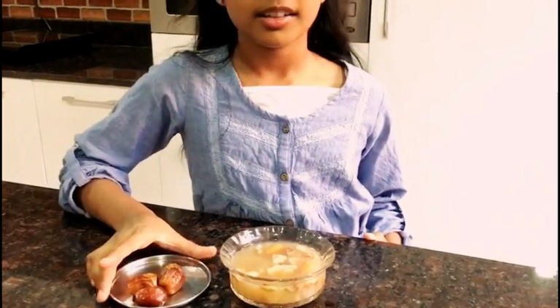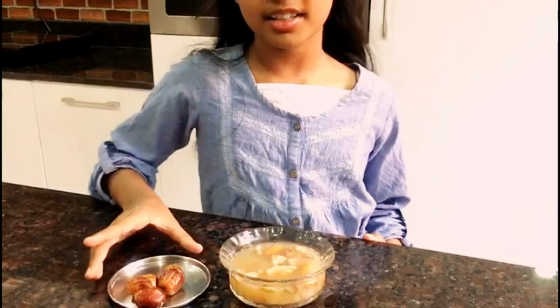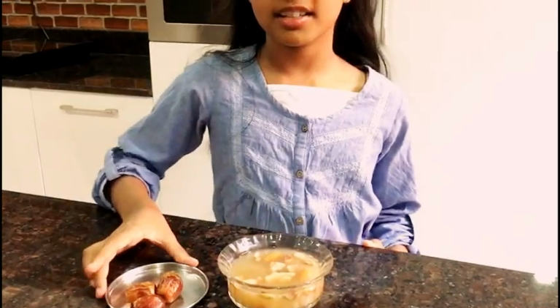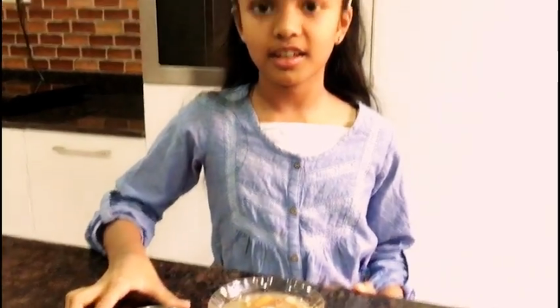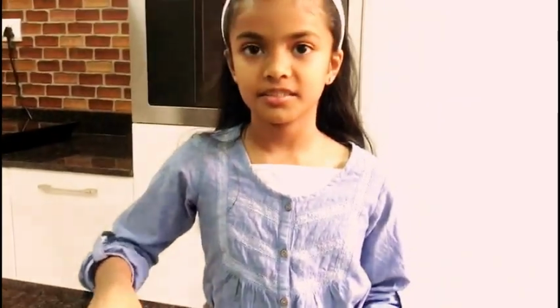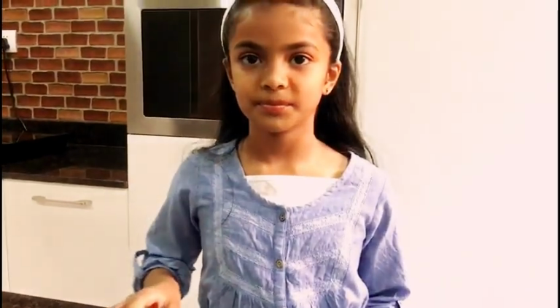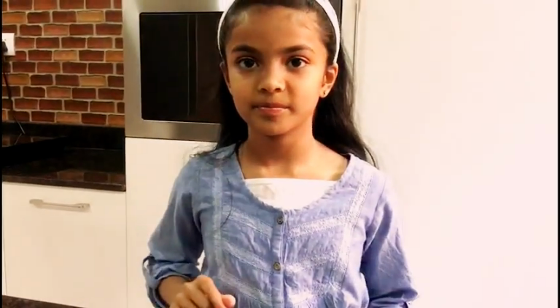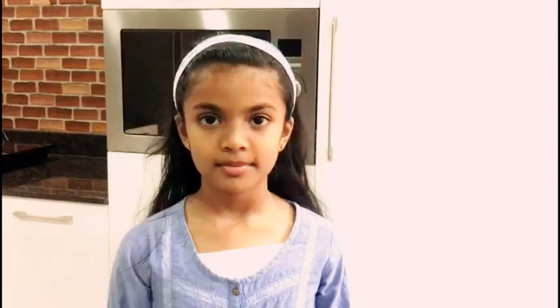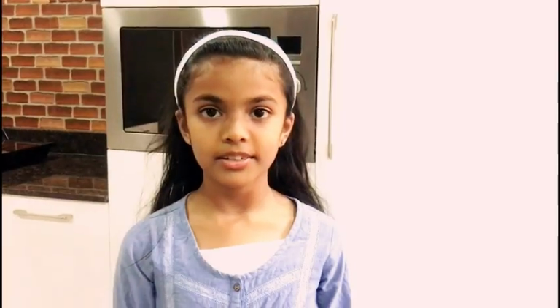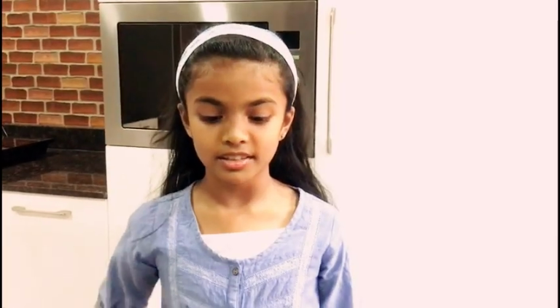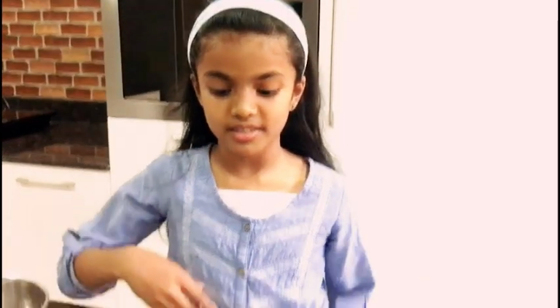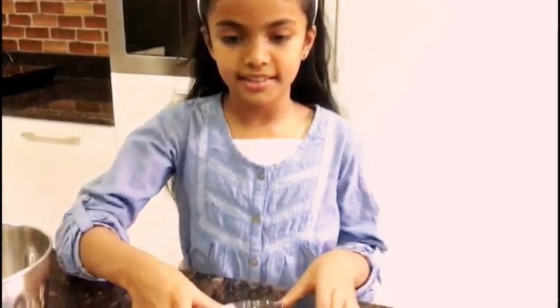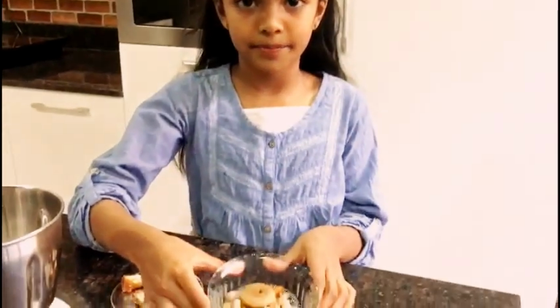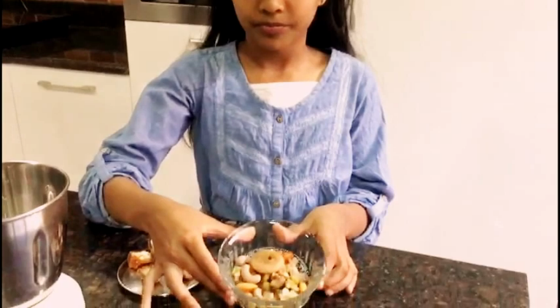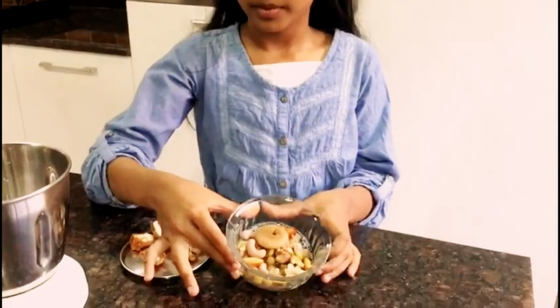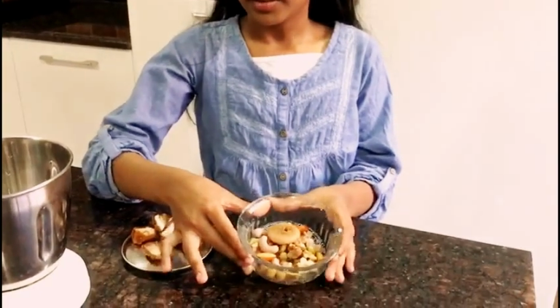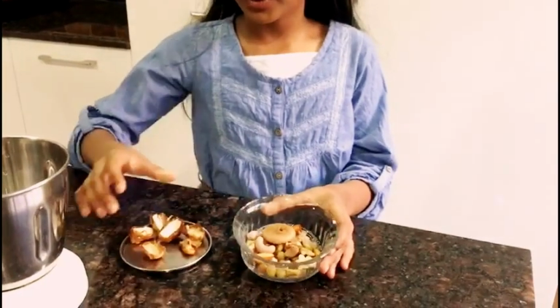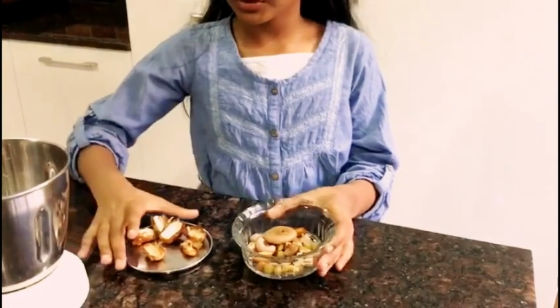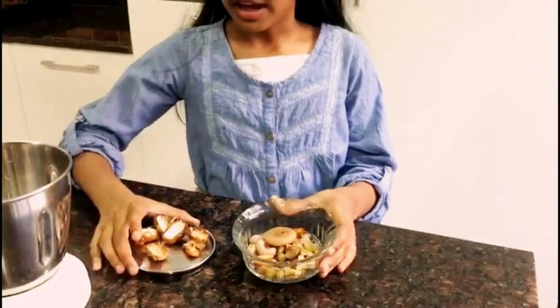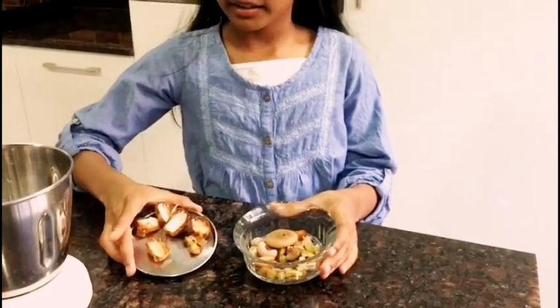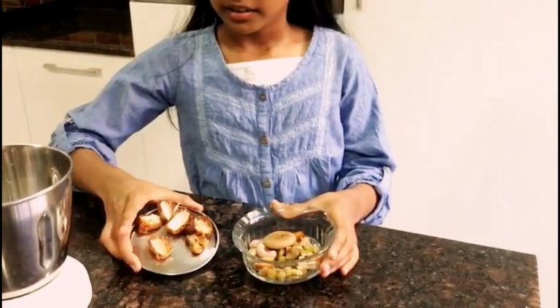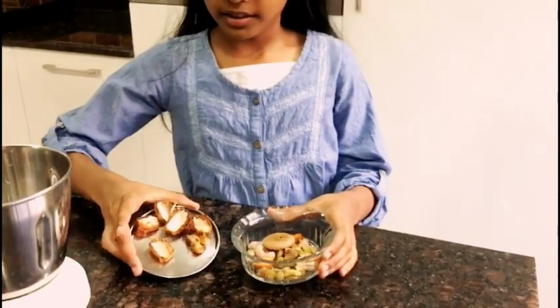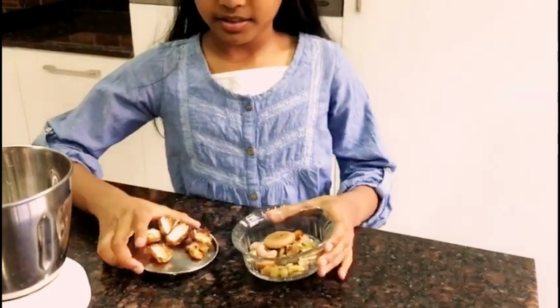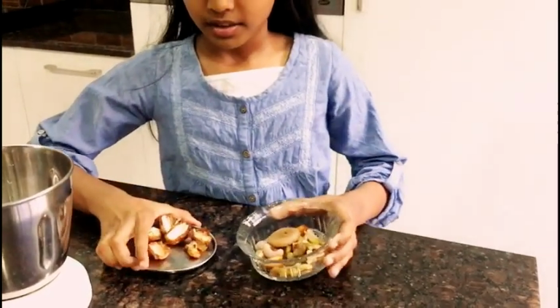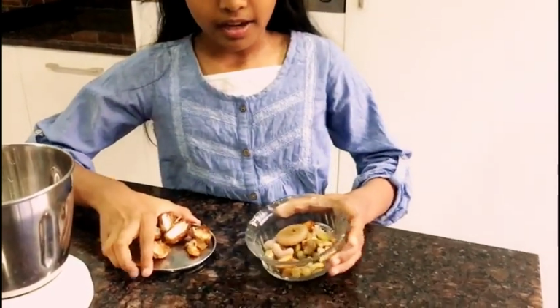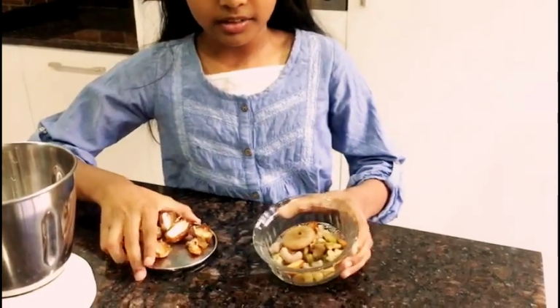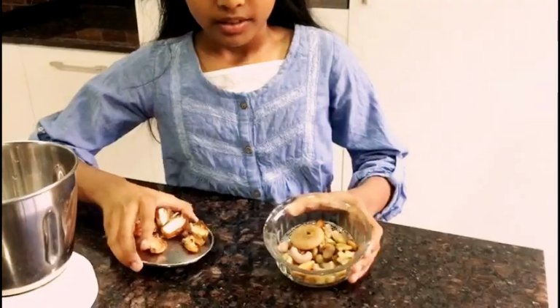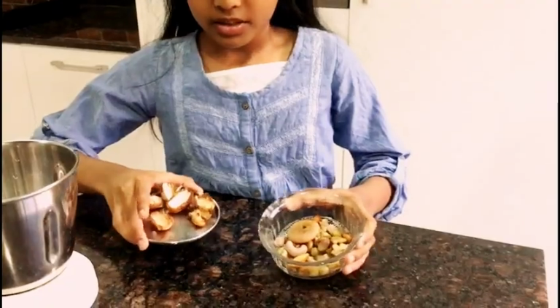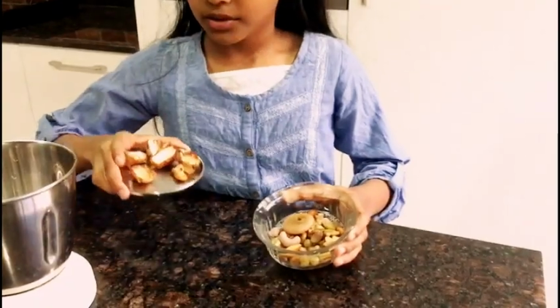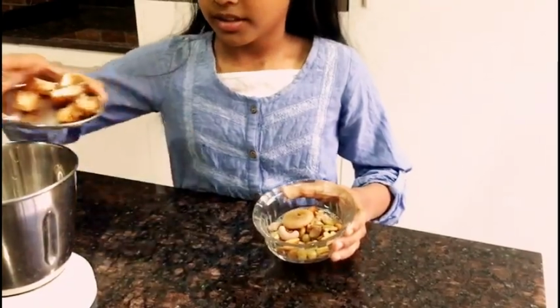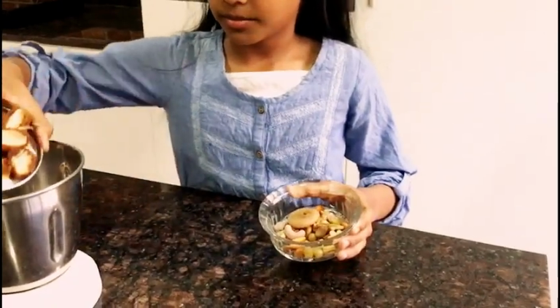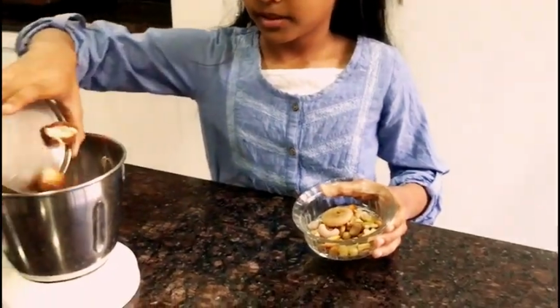Dates are rich in iron. I have rinsed the nuts and drained them. I am going to add the dates and the soaked nuts in the mixer.